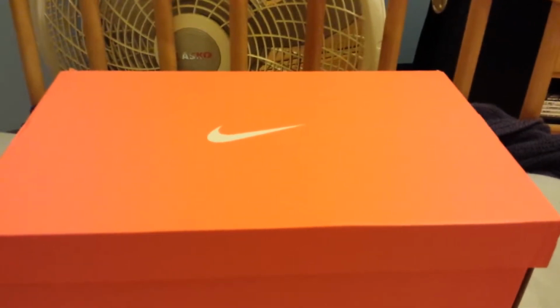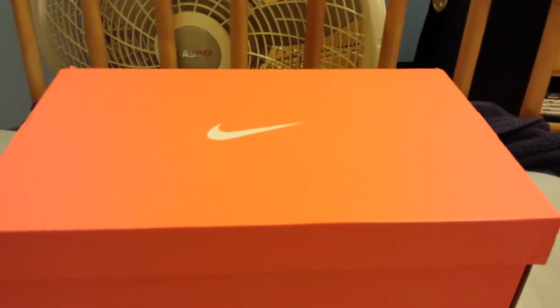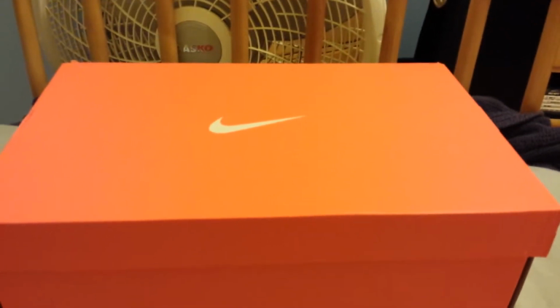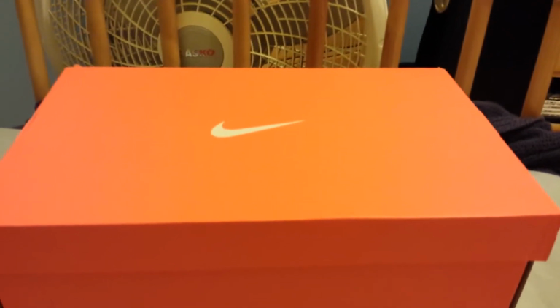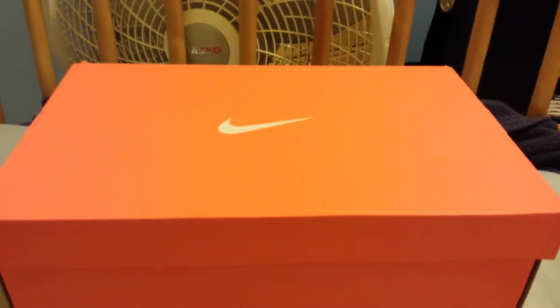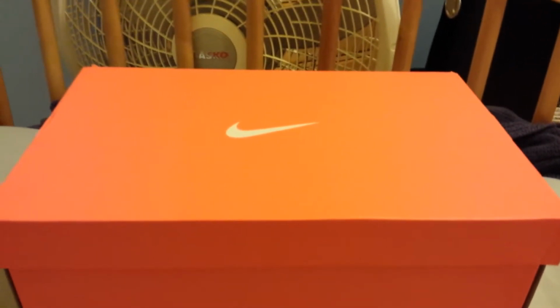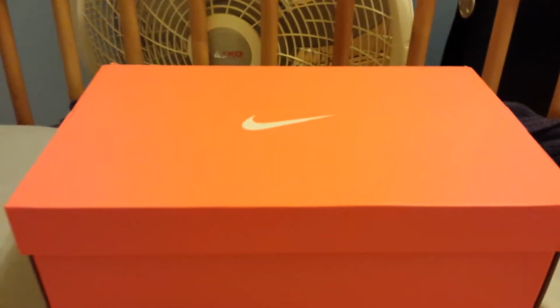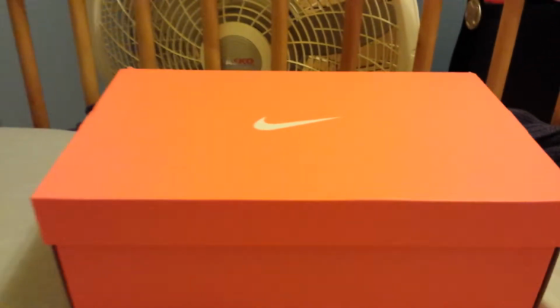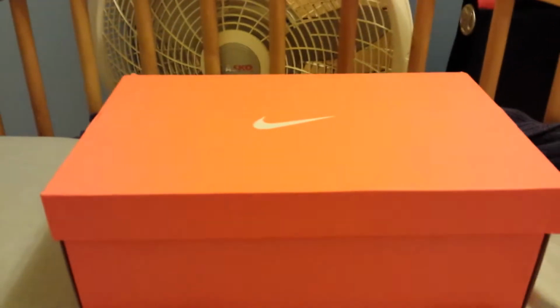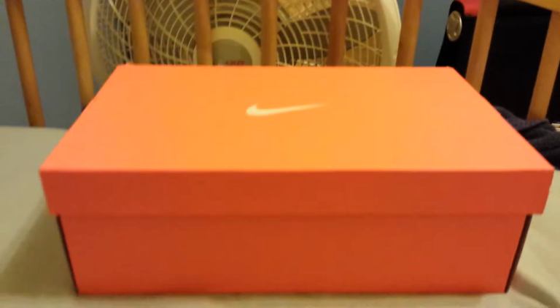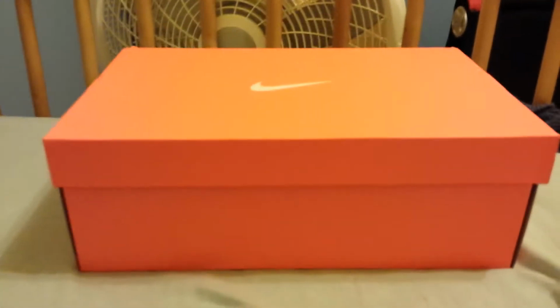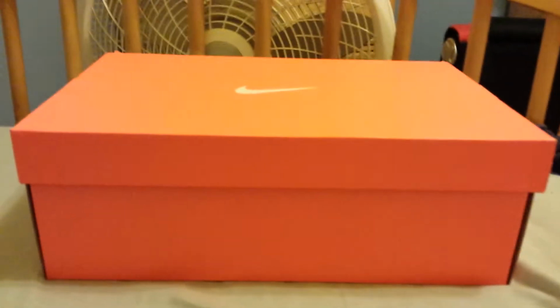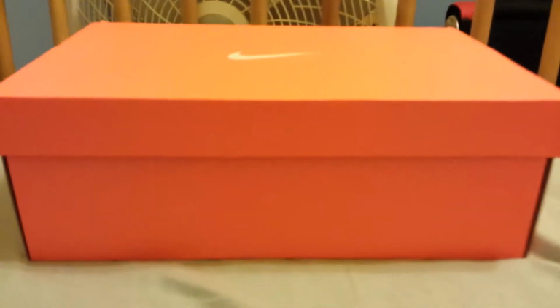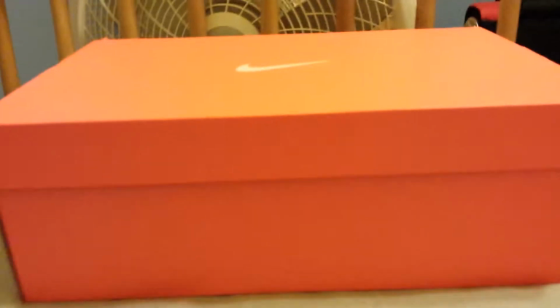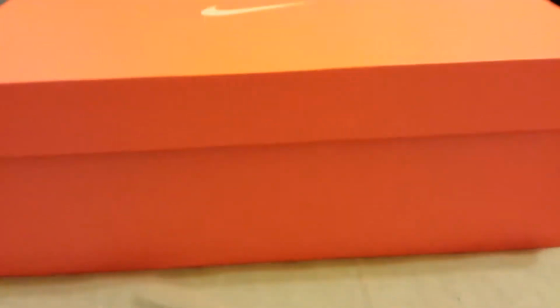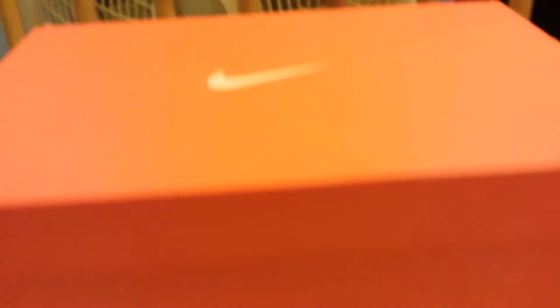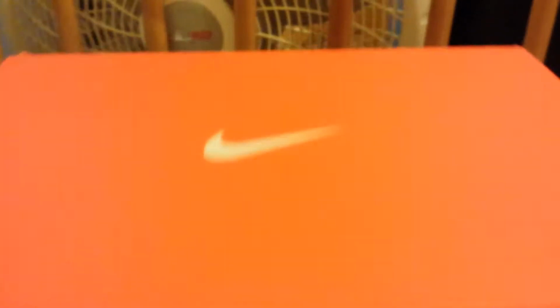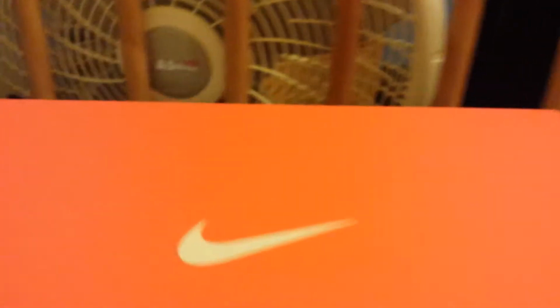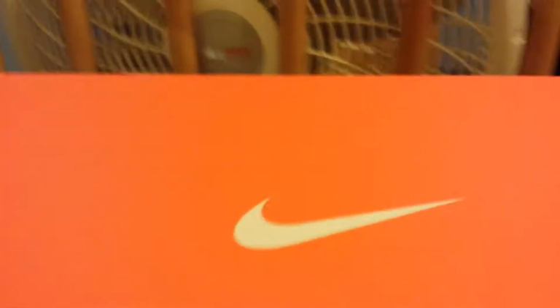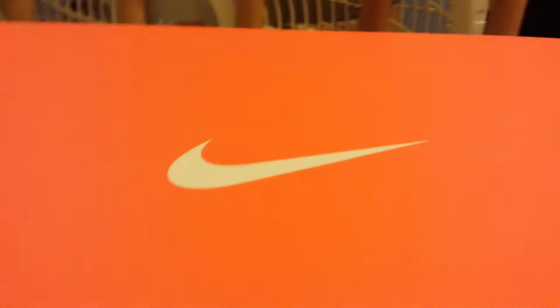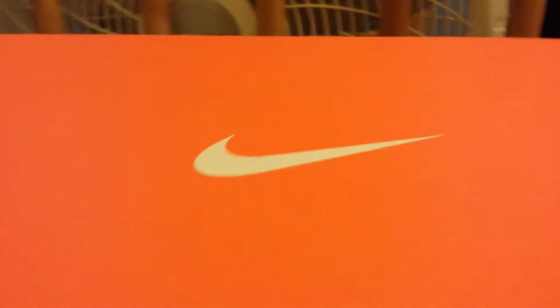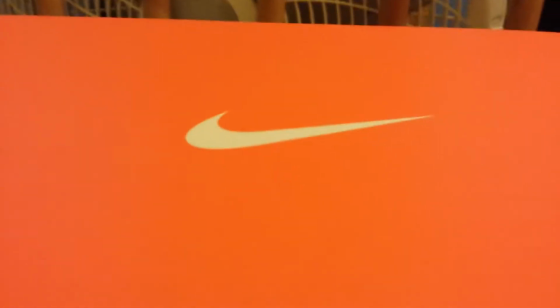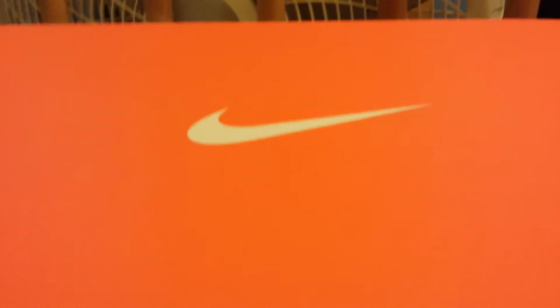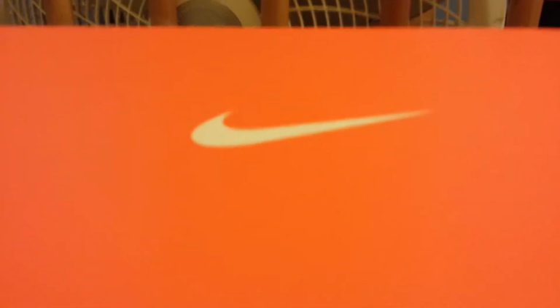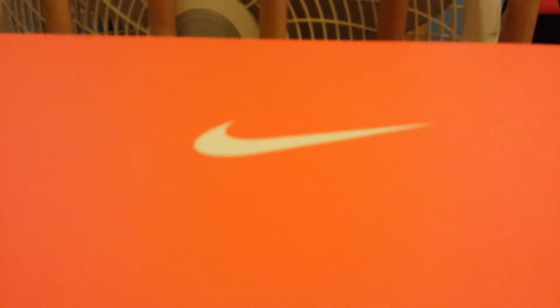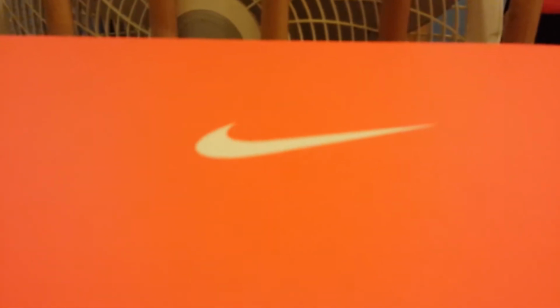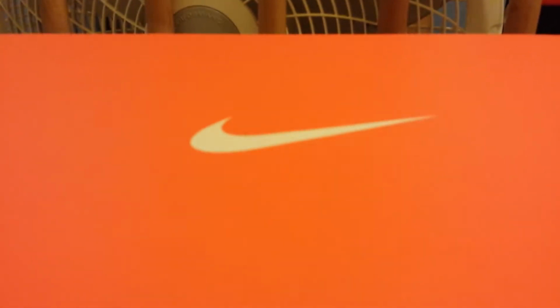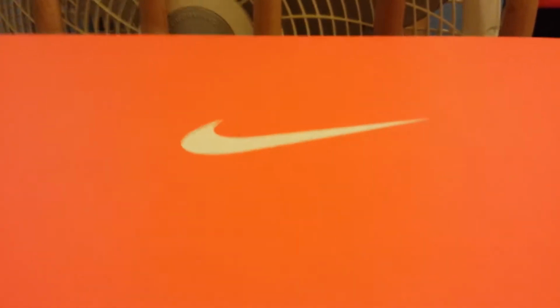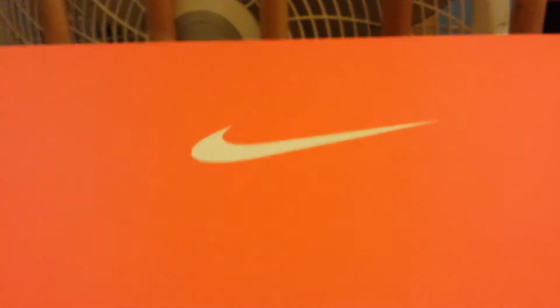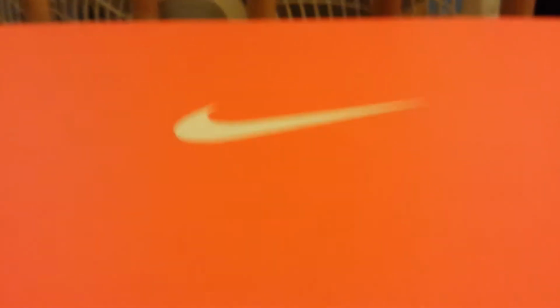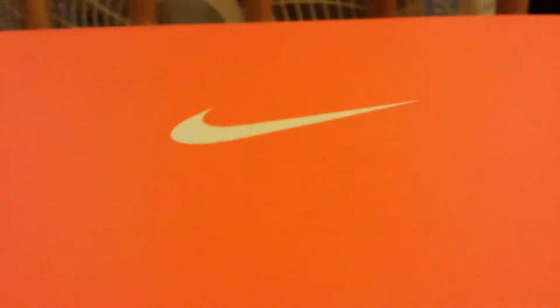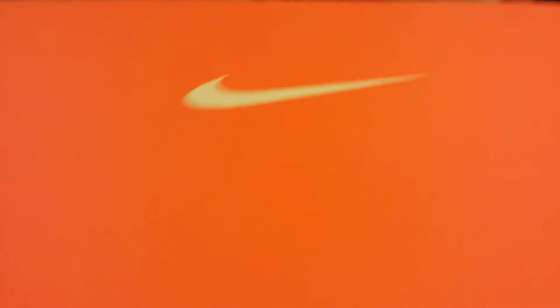YouTube fam! What up y'all? As you can tell, today we got a Nike Sports Foot Box.